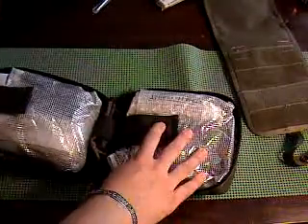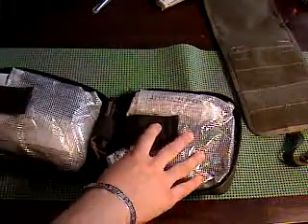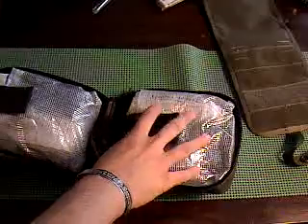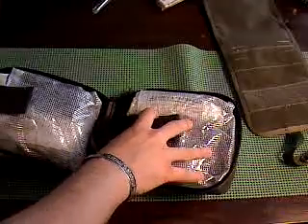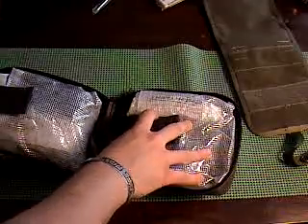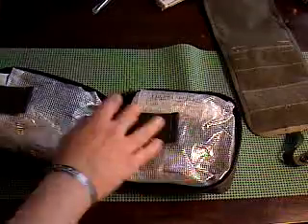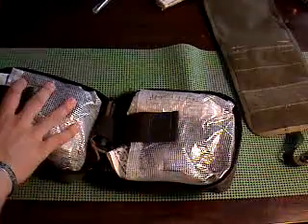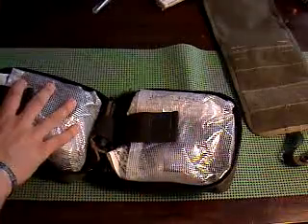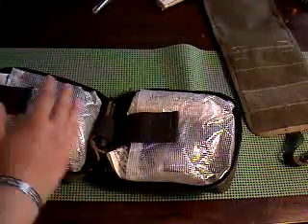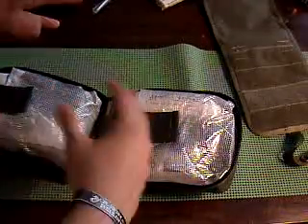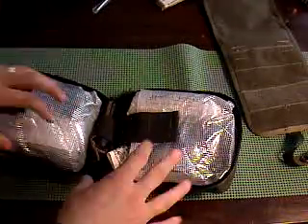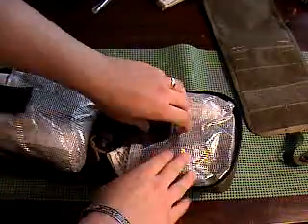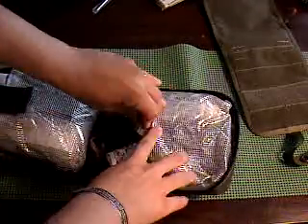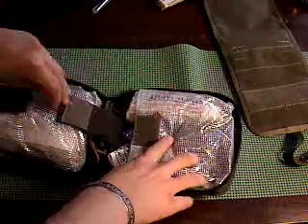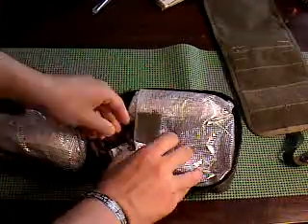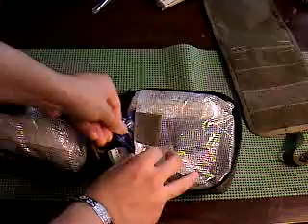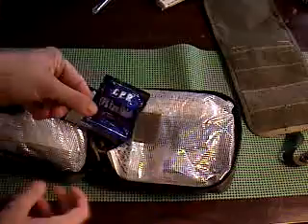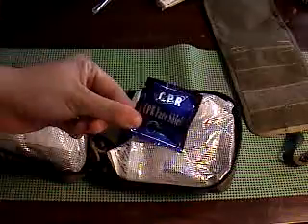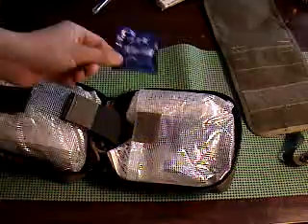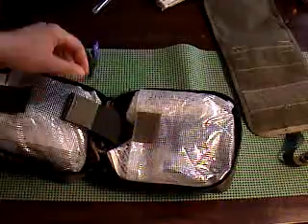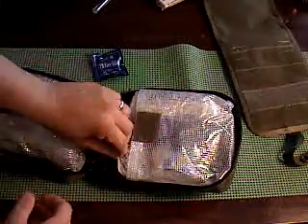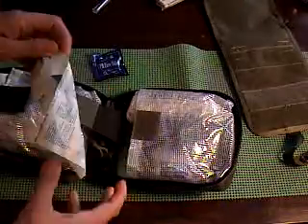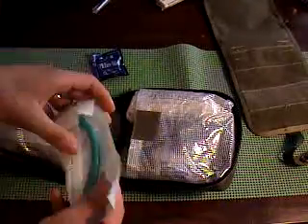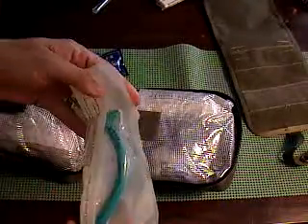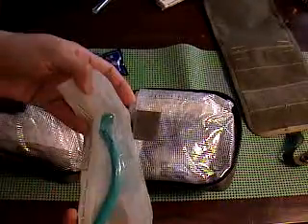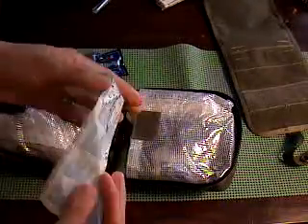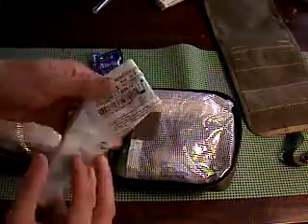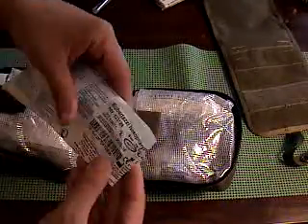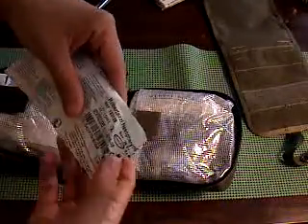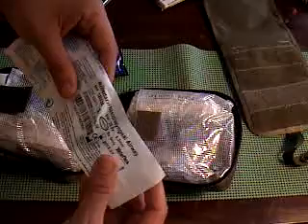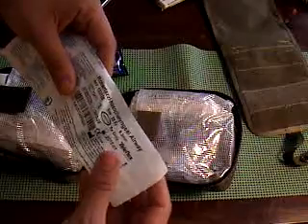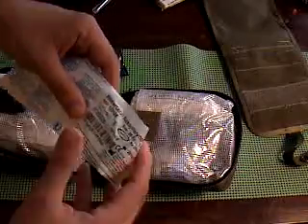This side is more trauma-related stuff and this side is more general-related stuff. I have some things mixed in, but that's just general. Opening up this one, I've got a CPR face shield. I have a nasopharyngeal airway — this is a 28 French, which is for most male adults.